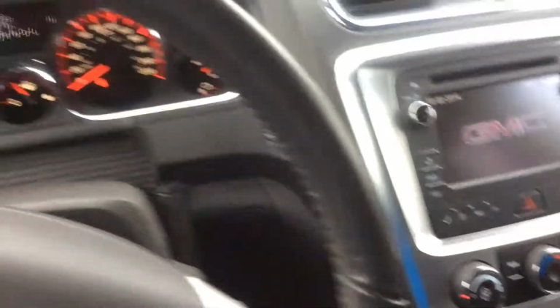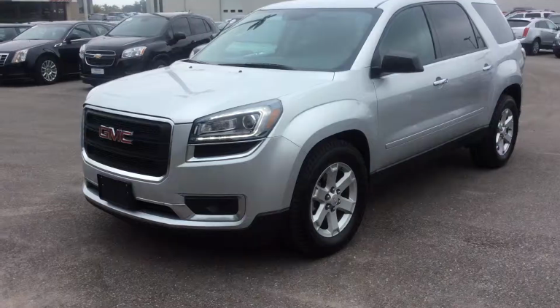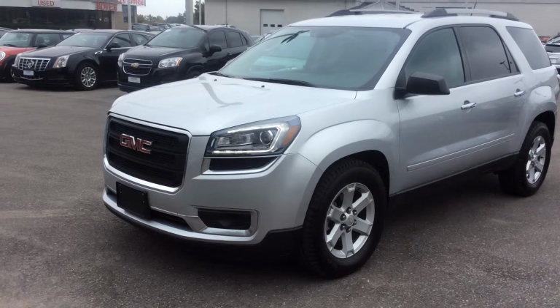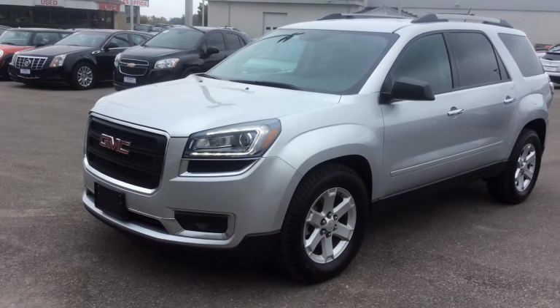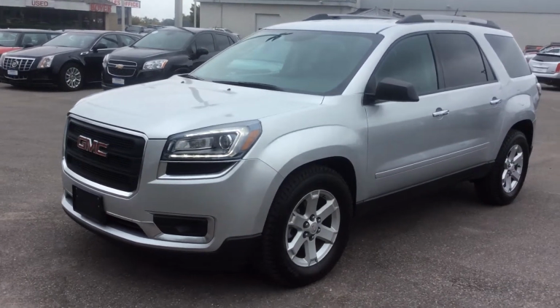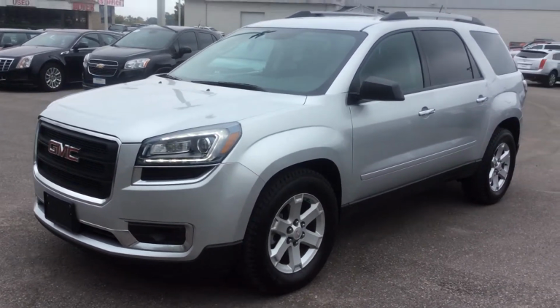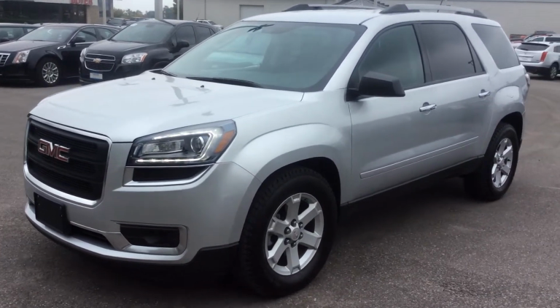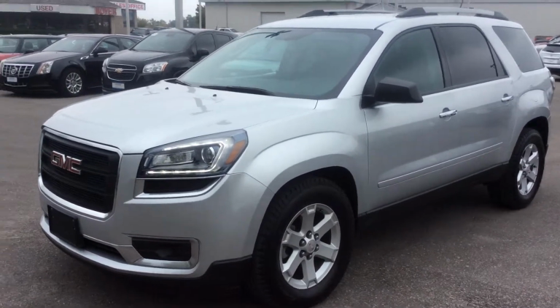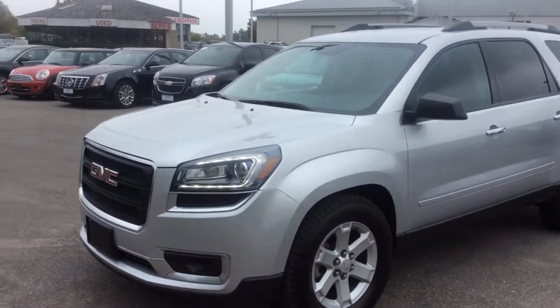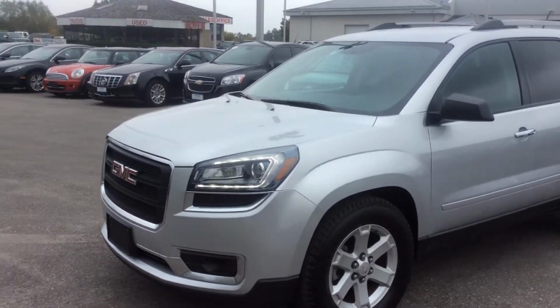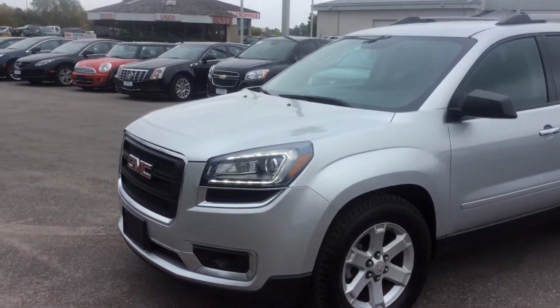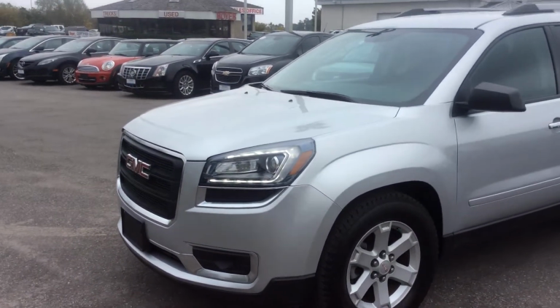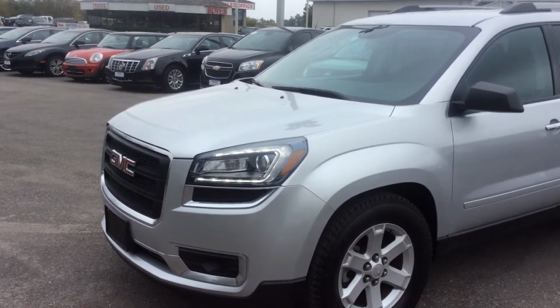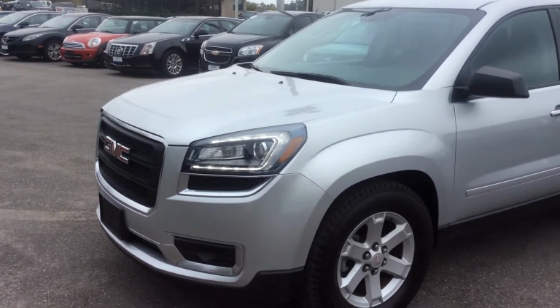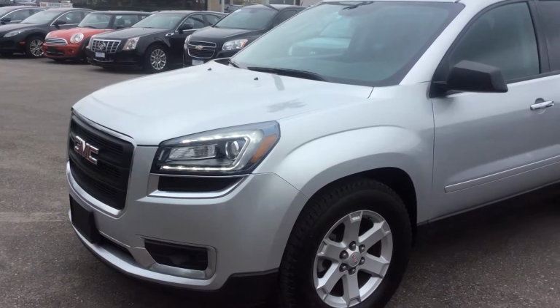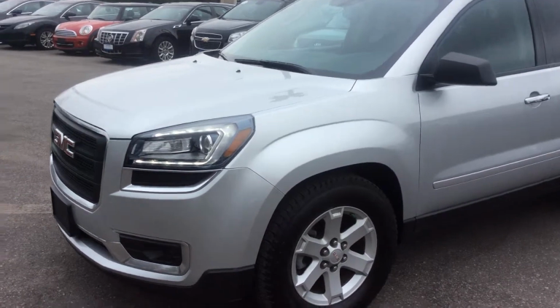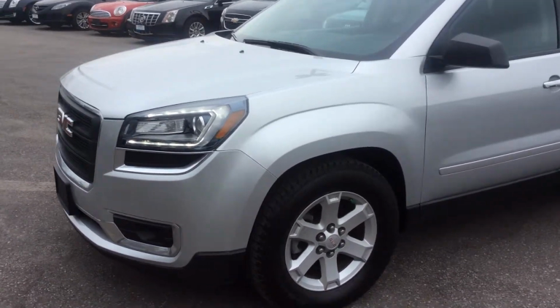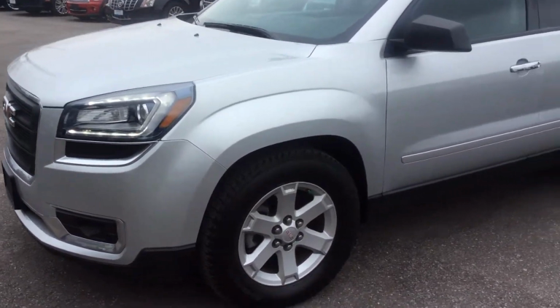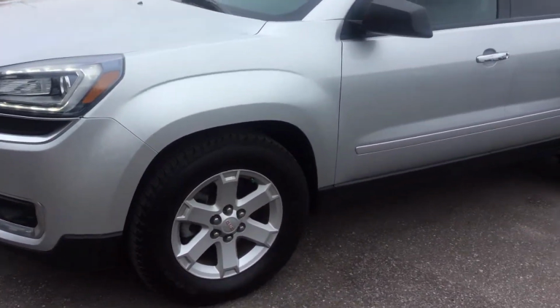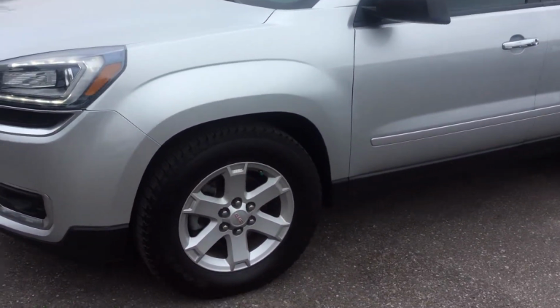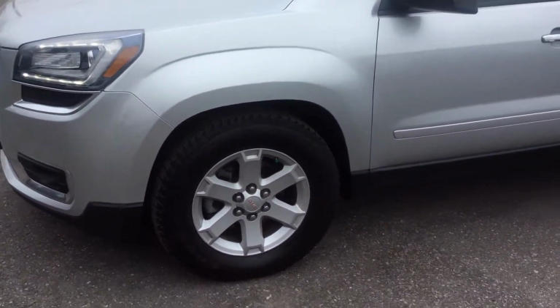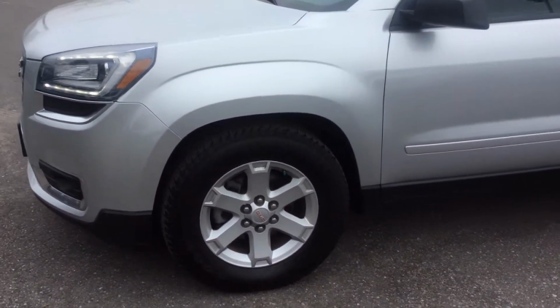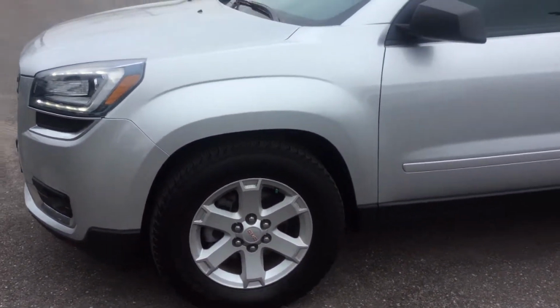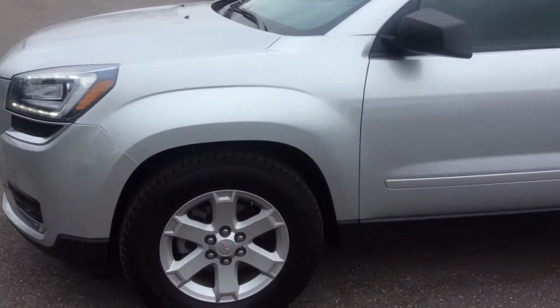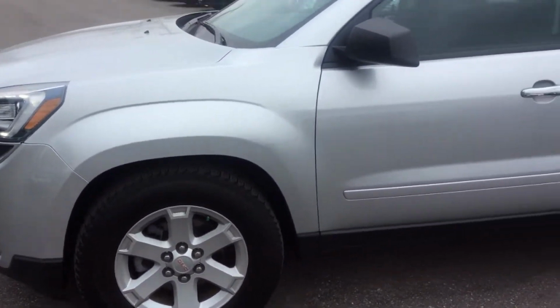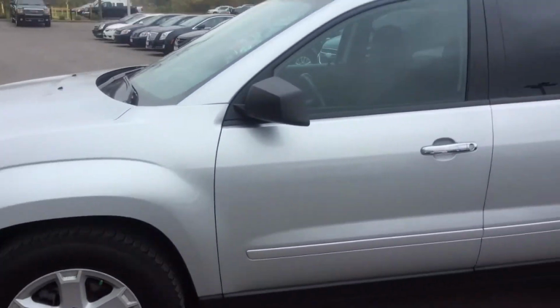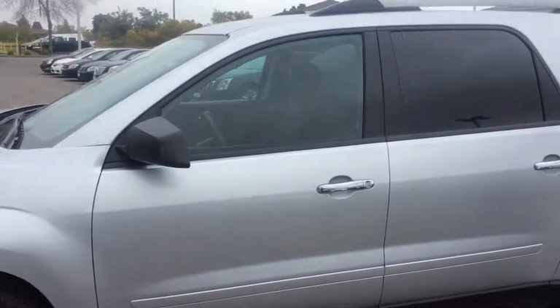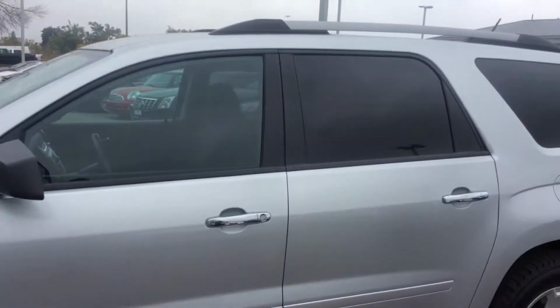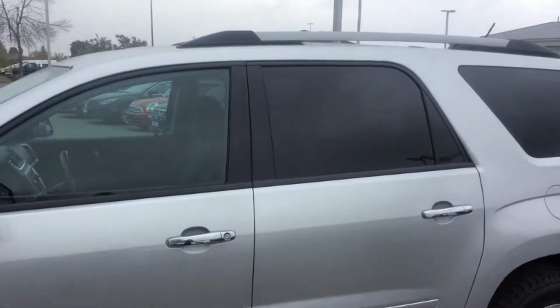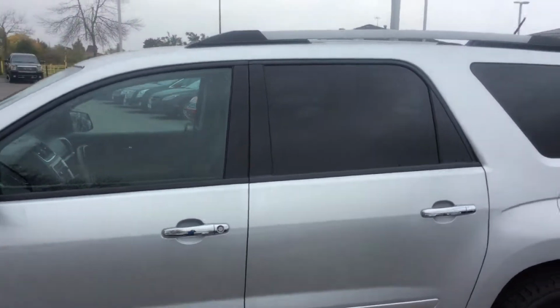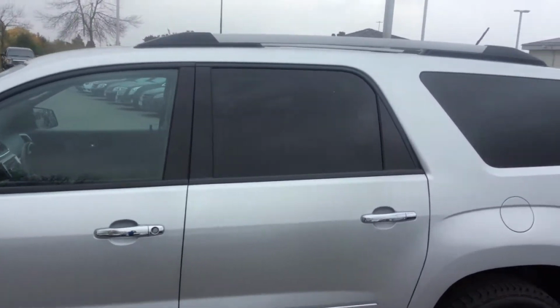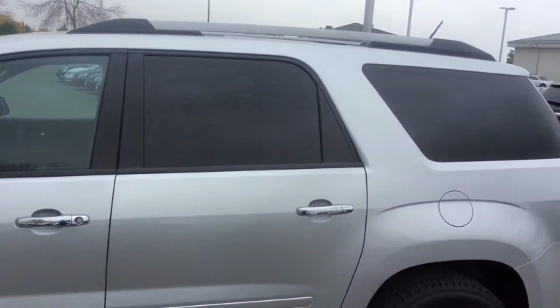The exterior of this Acadia is very nice and clean. It comes with HID headlights and 18-inch alloy wheels. It also has a roof rack on top.